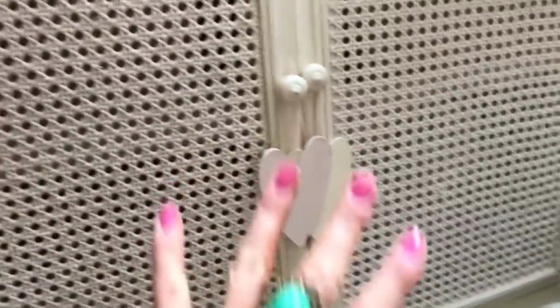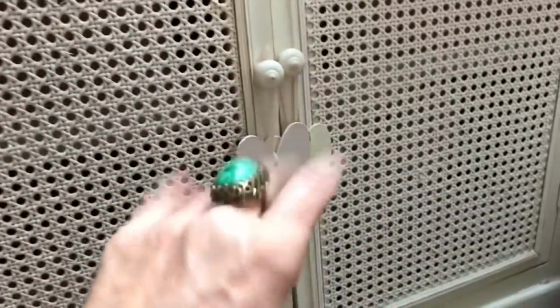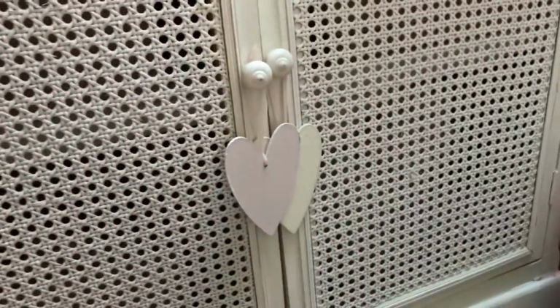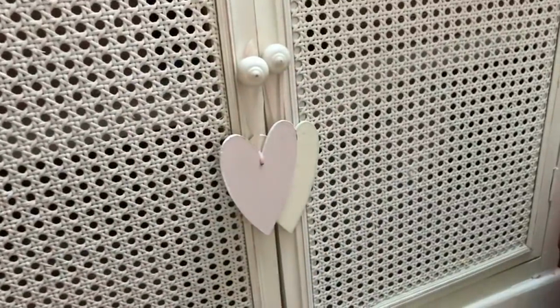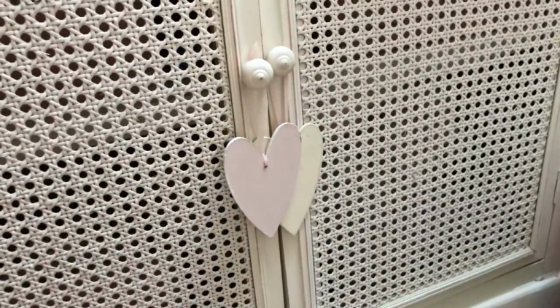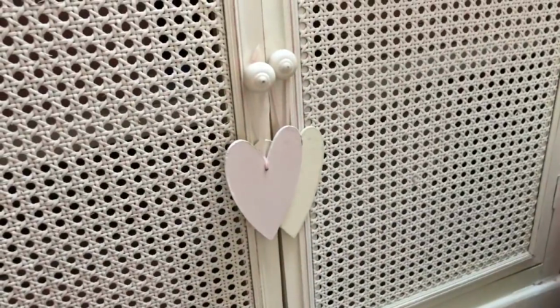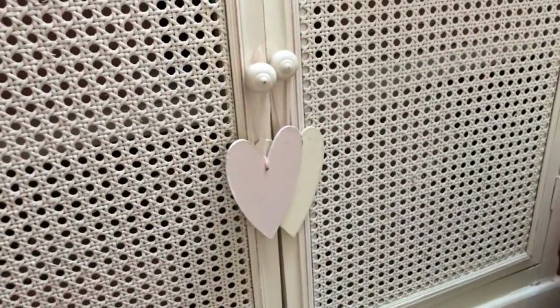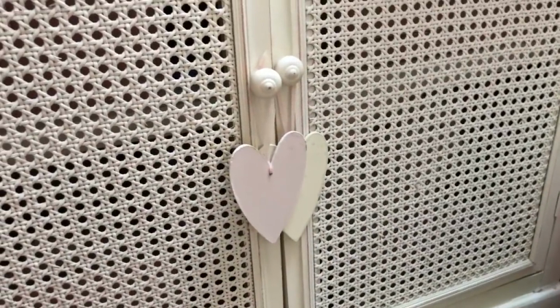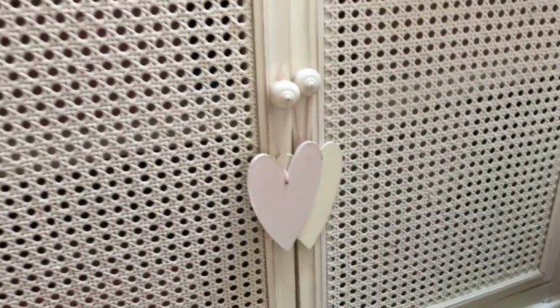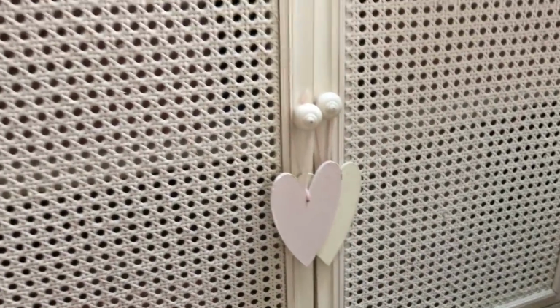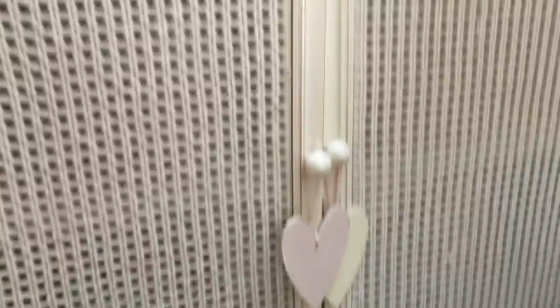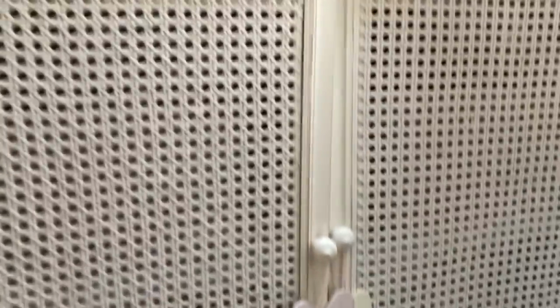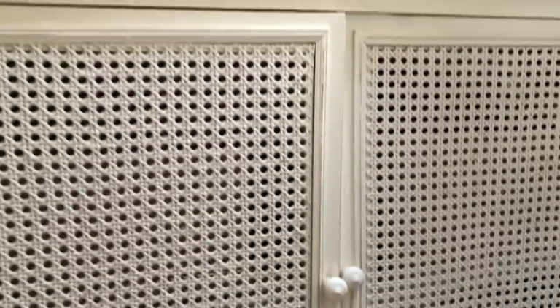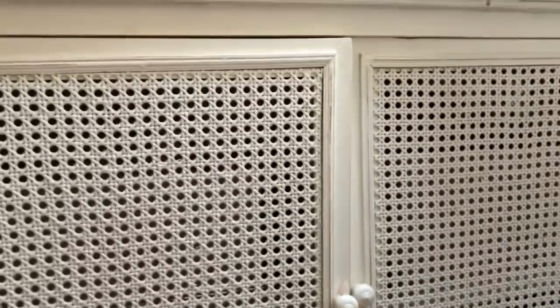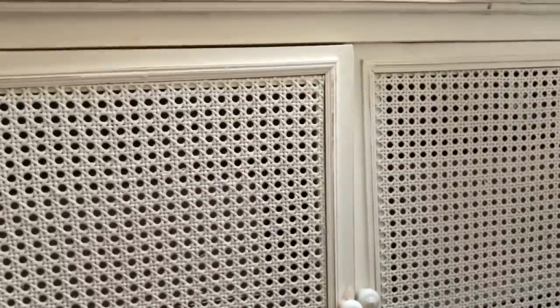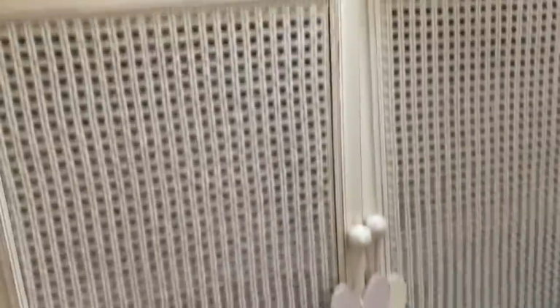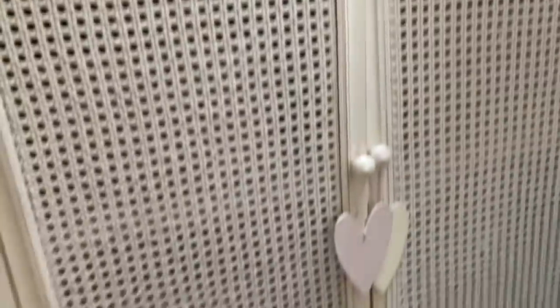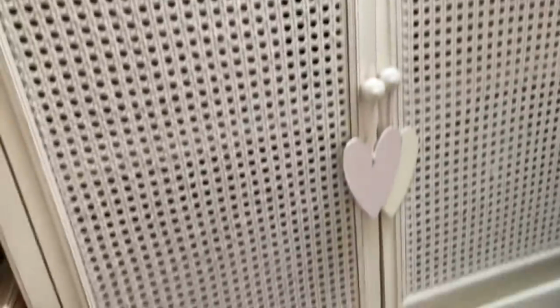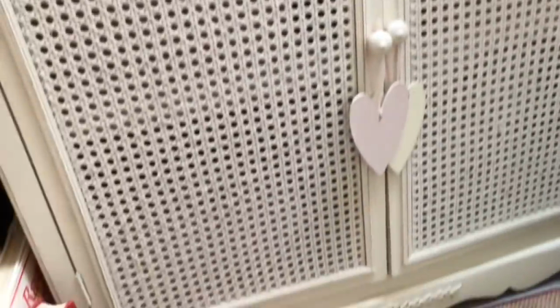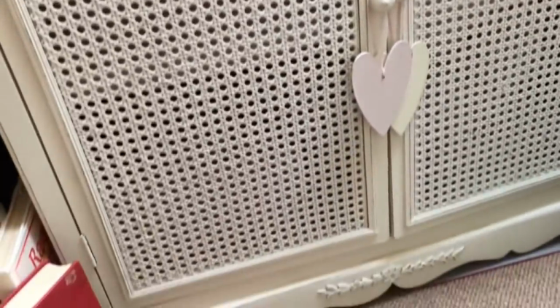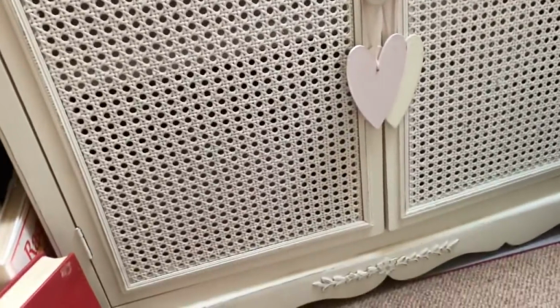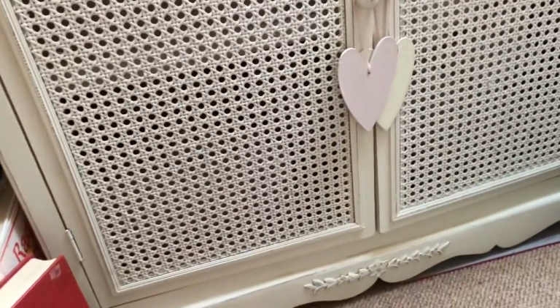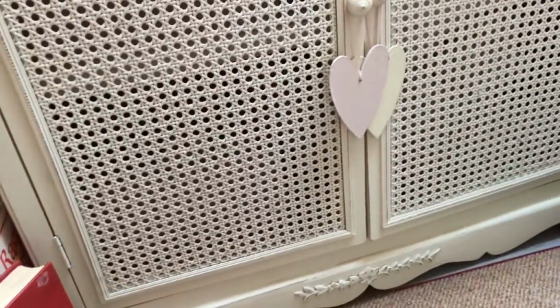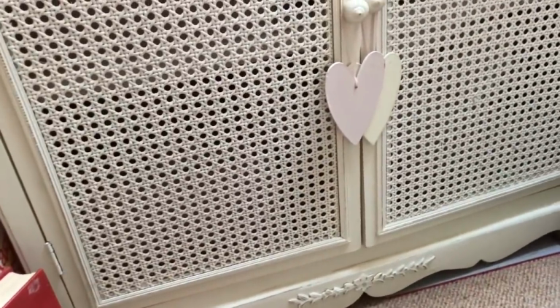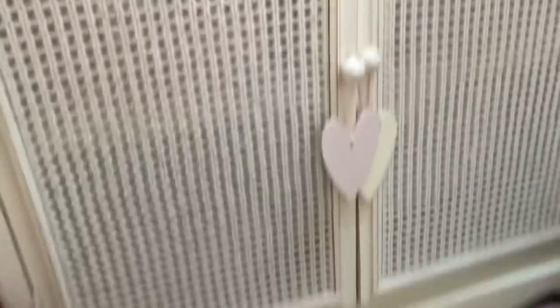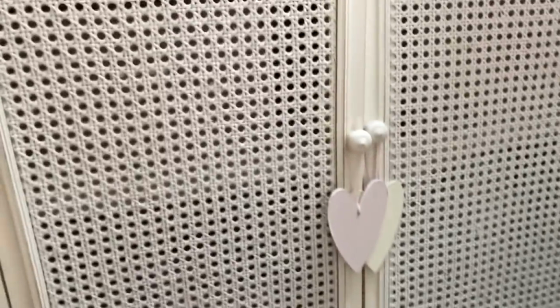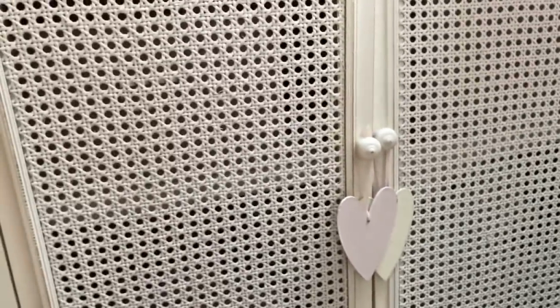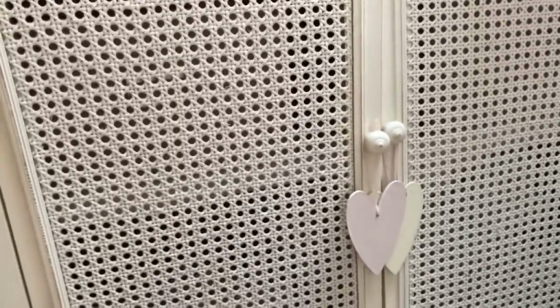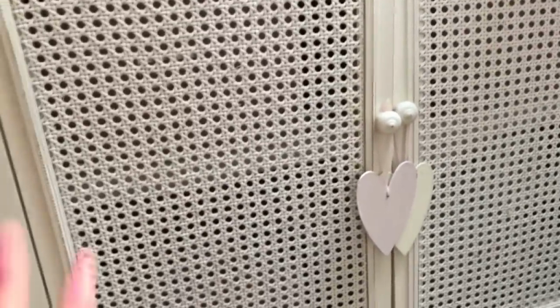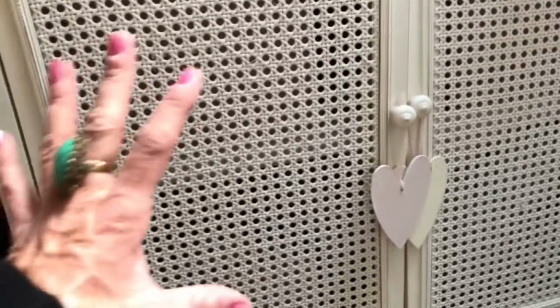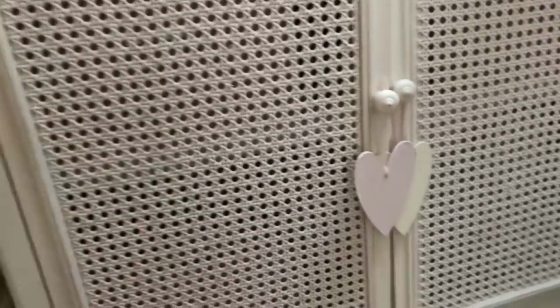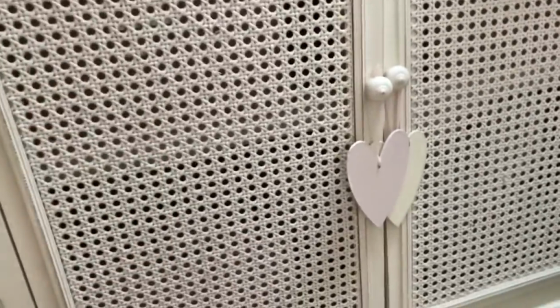Hi guys, this is Tina from Shabby Dabby Doodah. Welcome back to my channel. We're here for another one of our Tidy Fridays. So this is another glory cupboard.